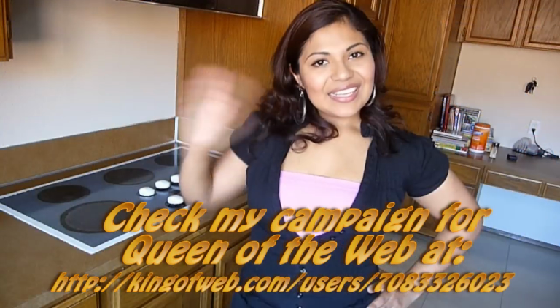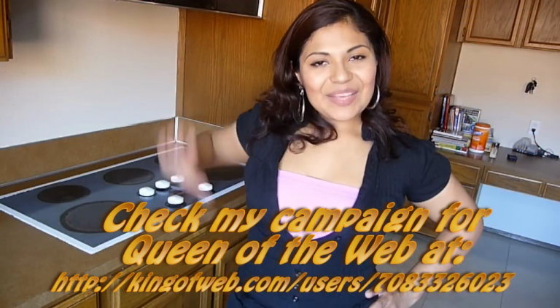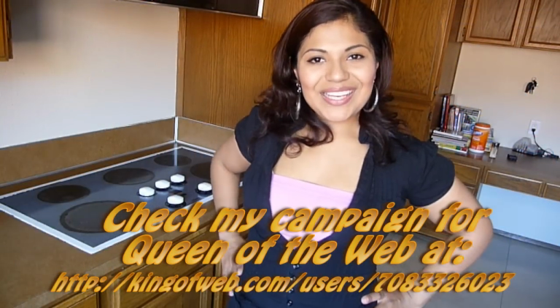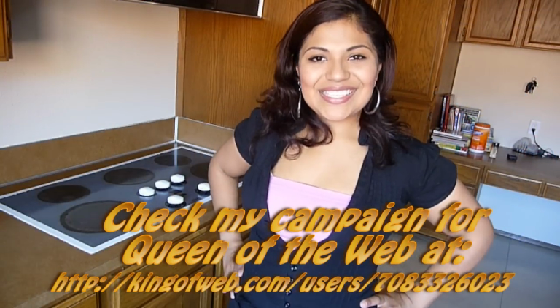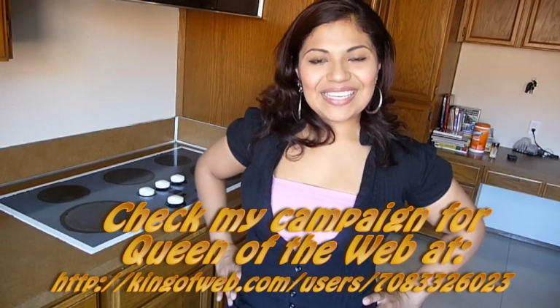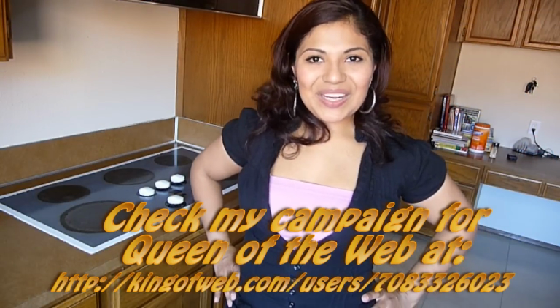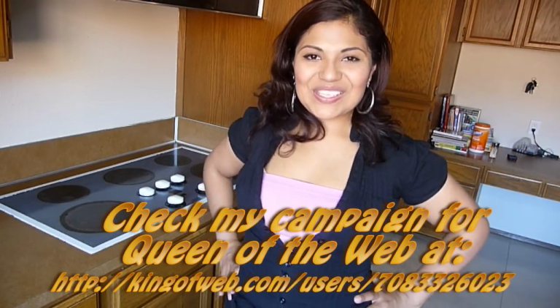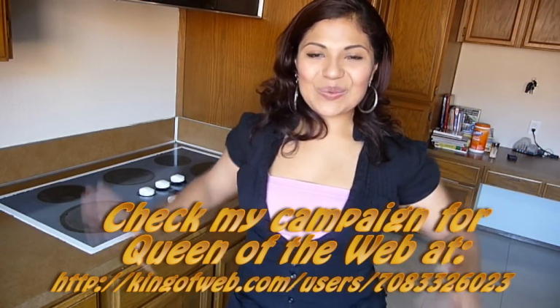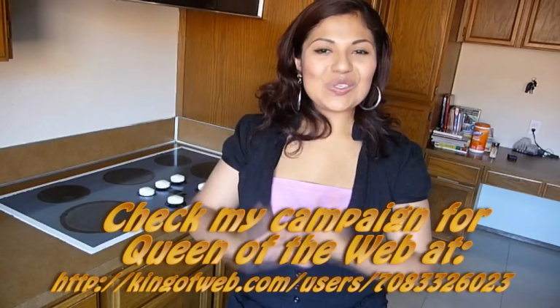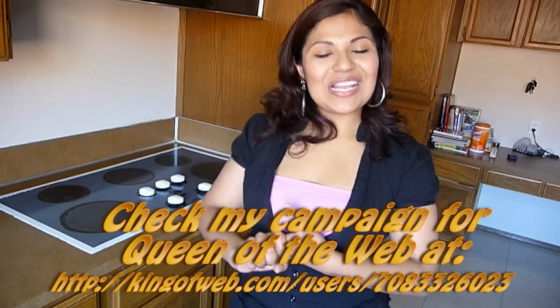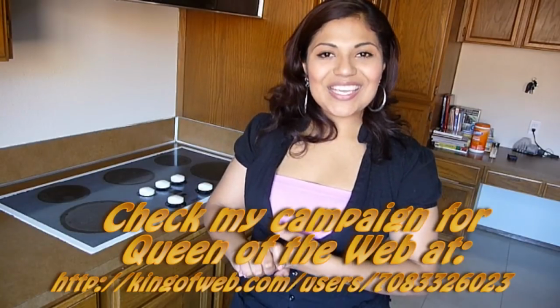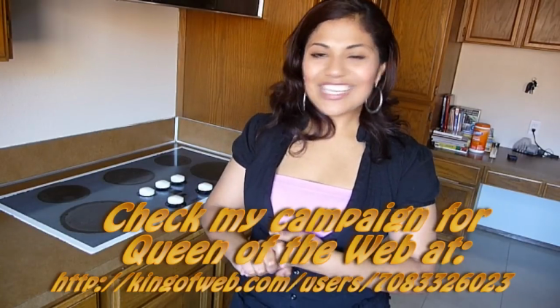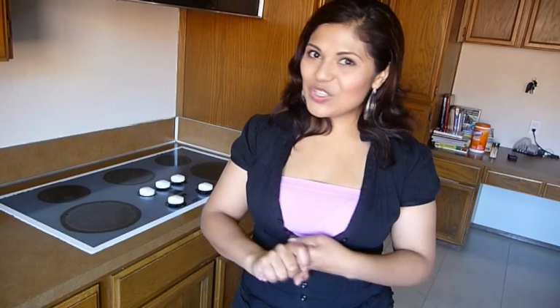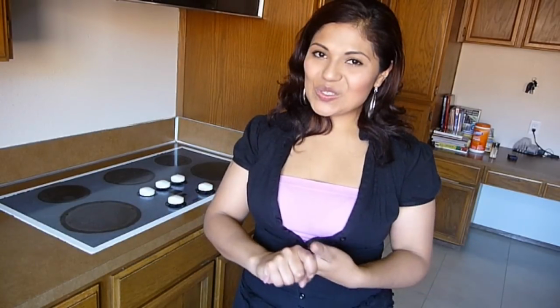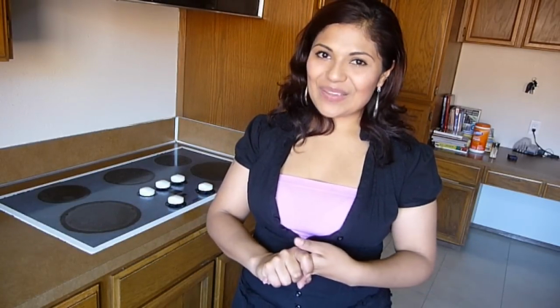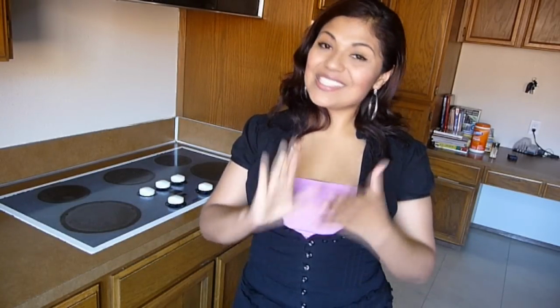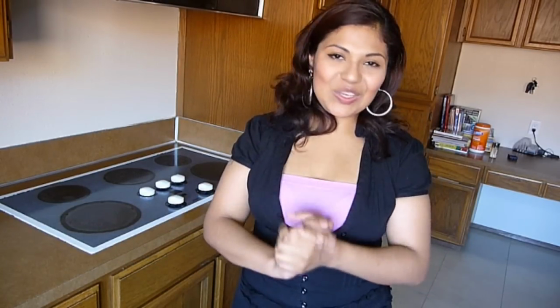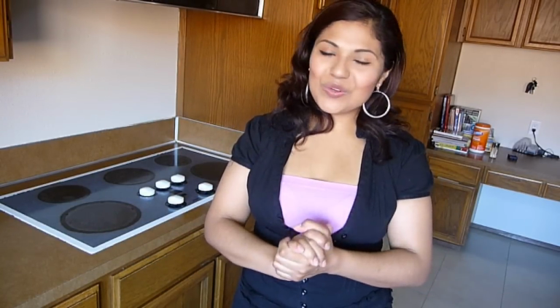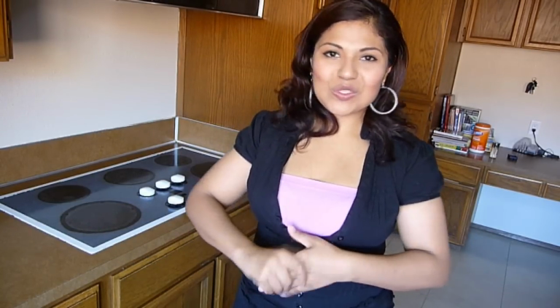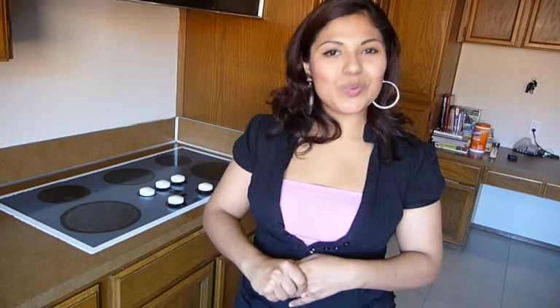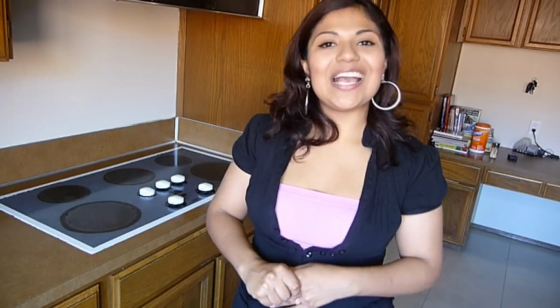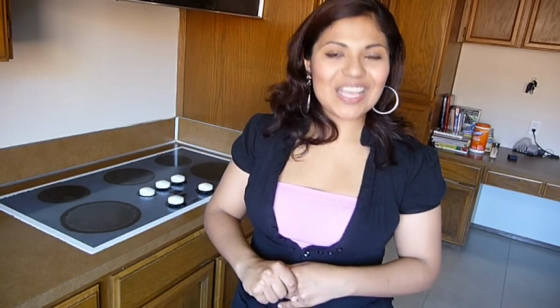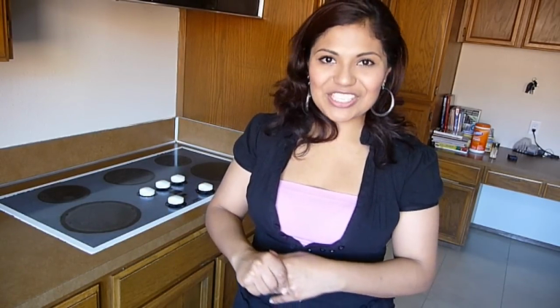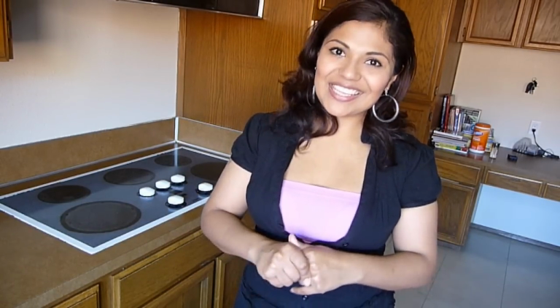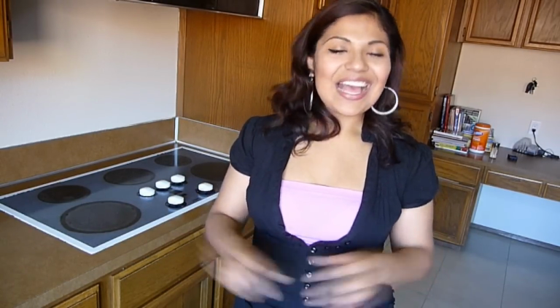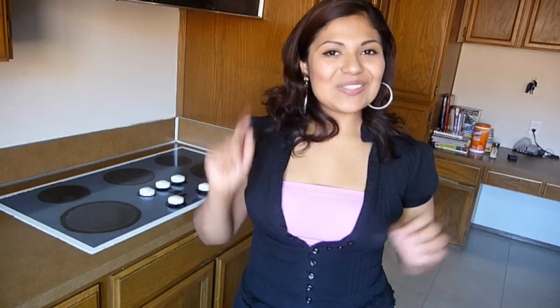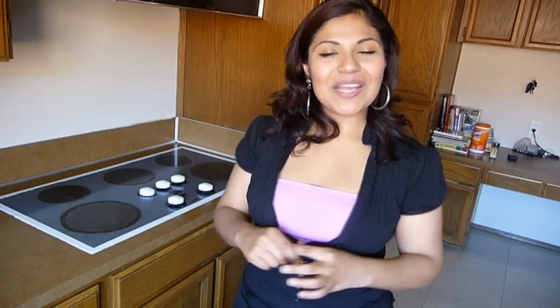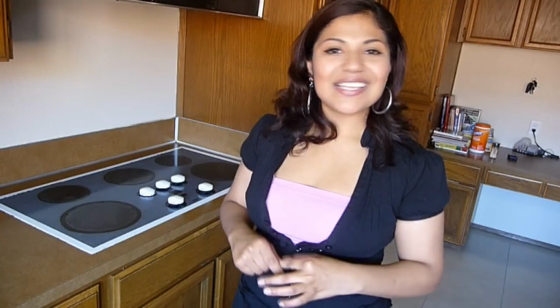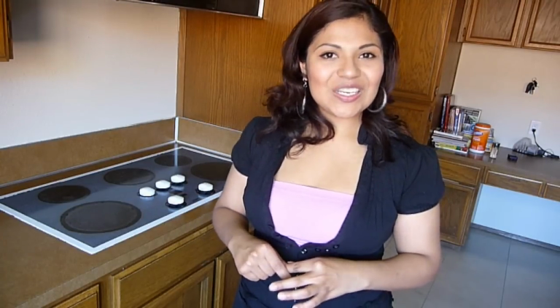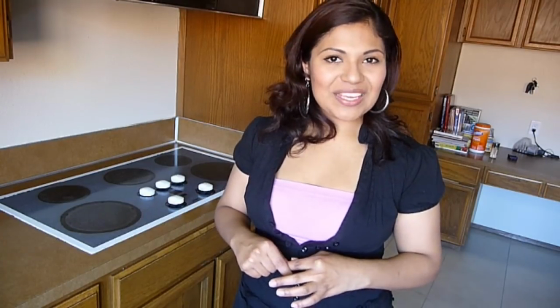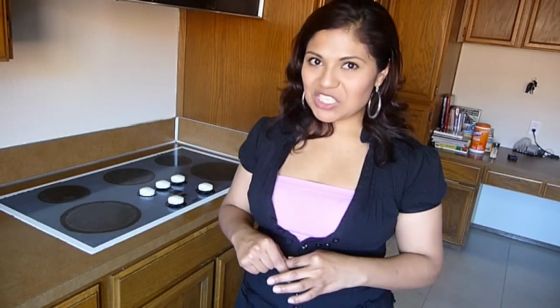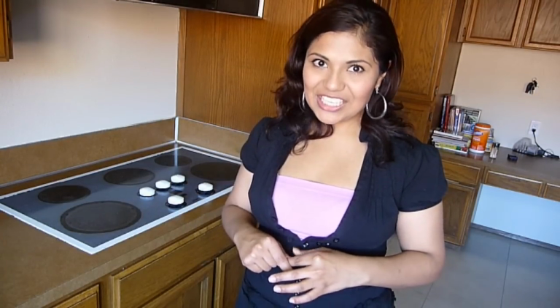Hi everyone, this is Sandy. Welcome to Easy Cooking Show. Last weekend I reached 300 subscribers. Thank you all for your awesome support, I really appreciate it. And to celebrate, I decided to make a special dinner.